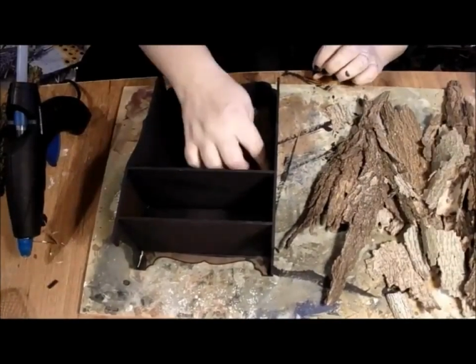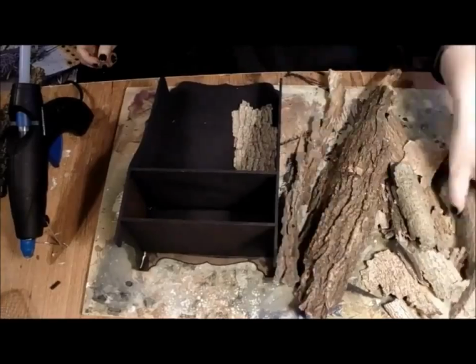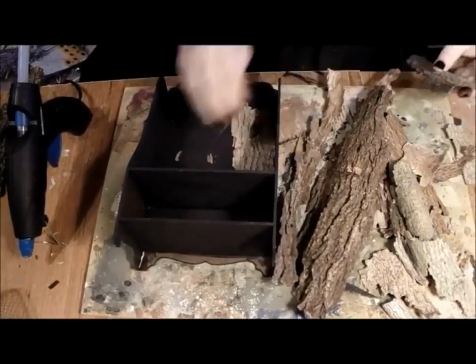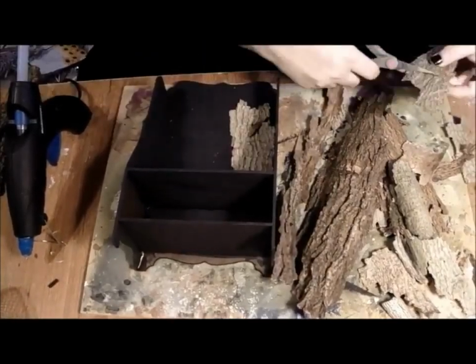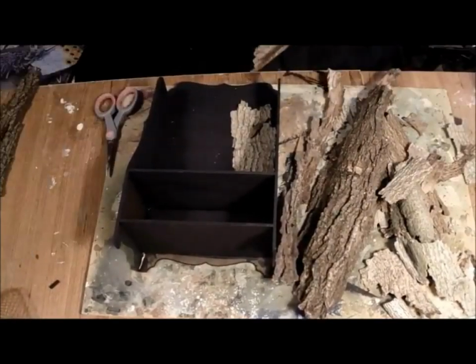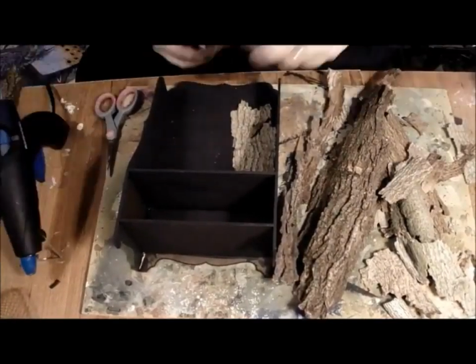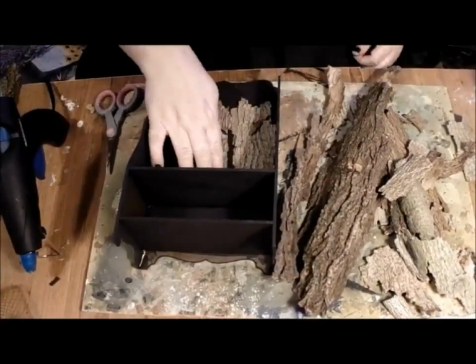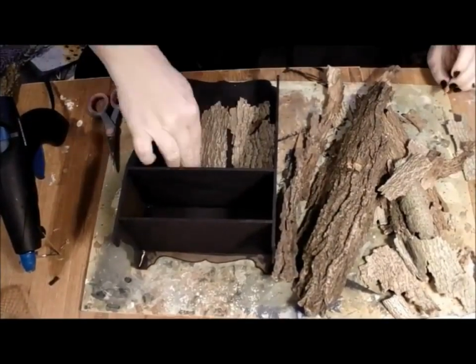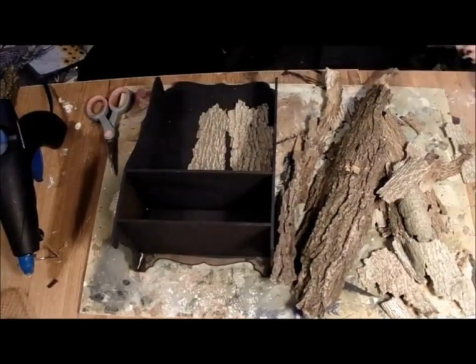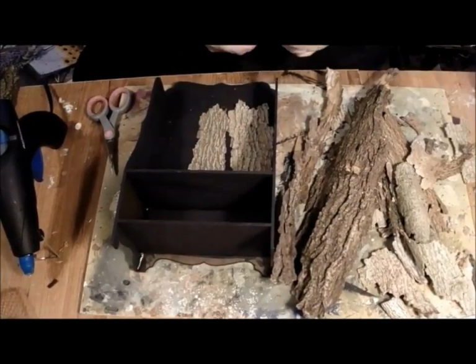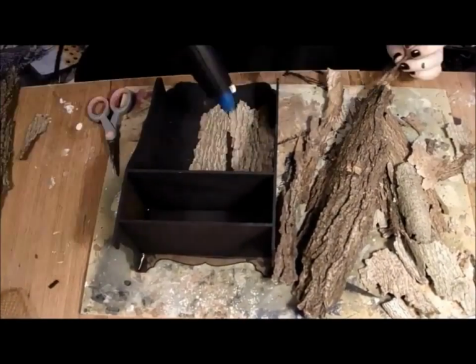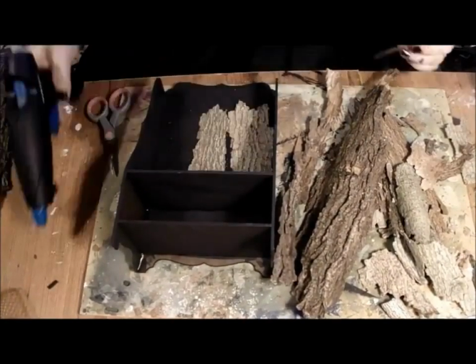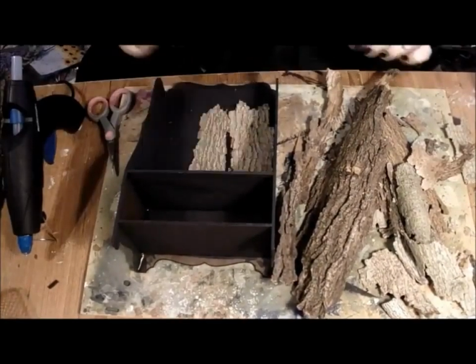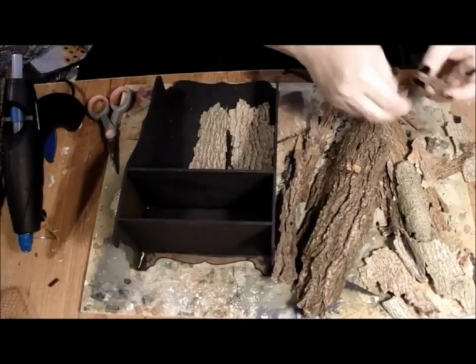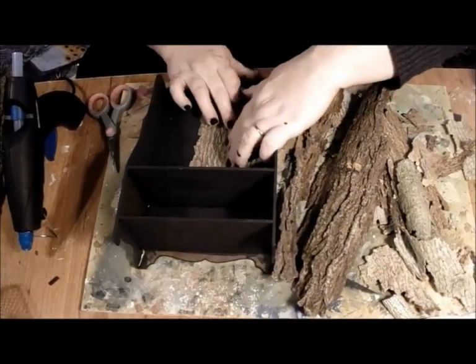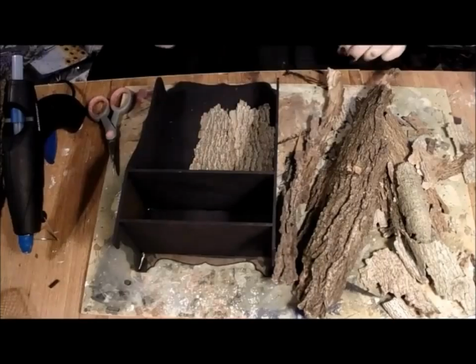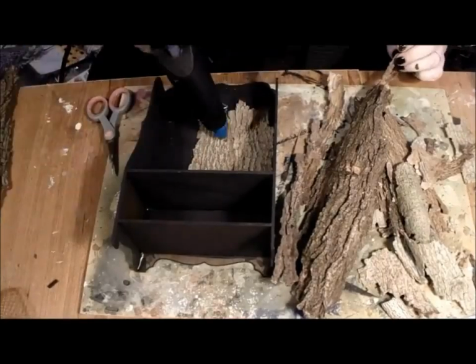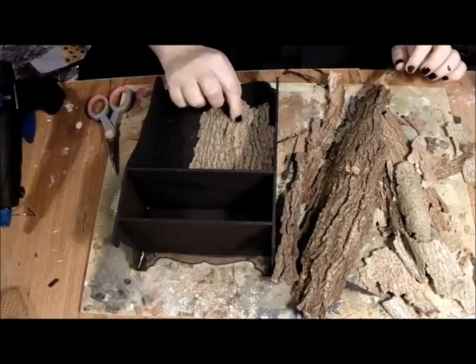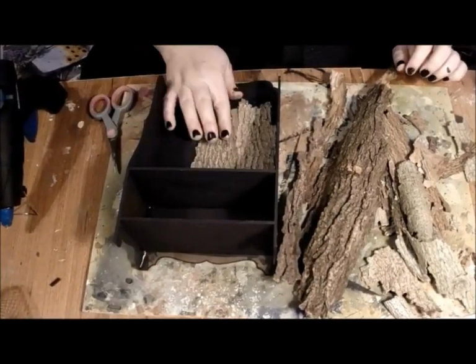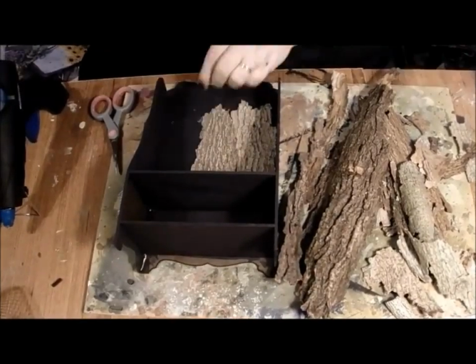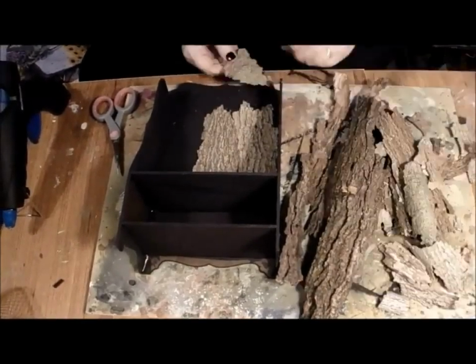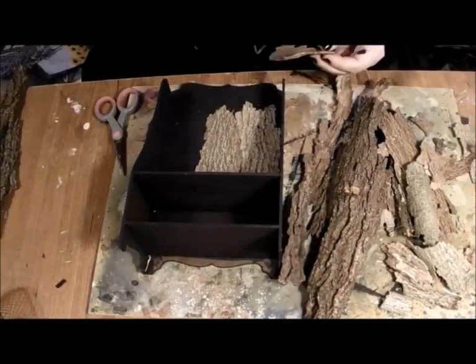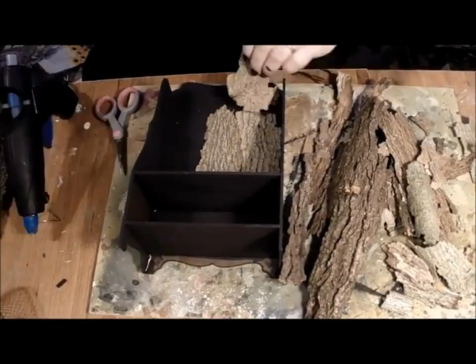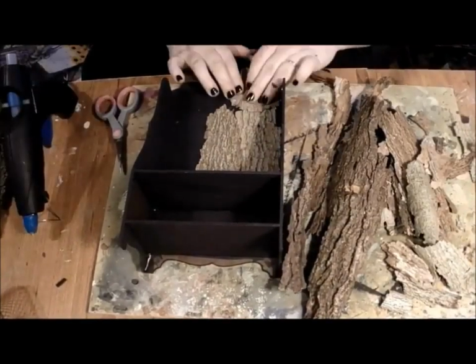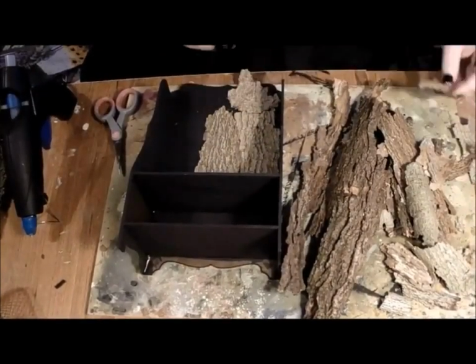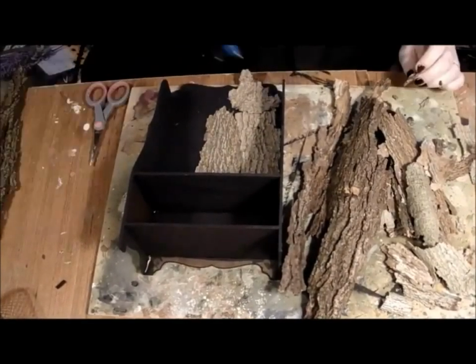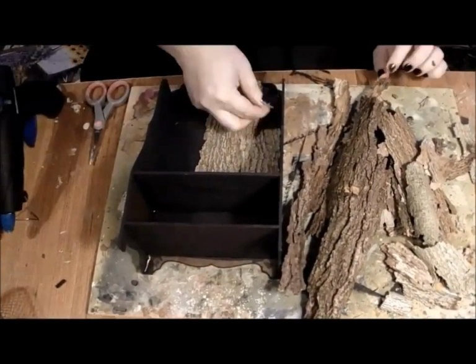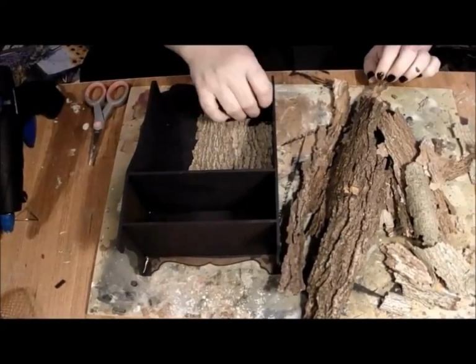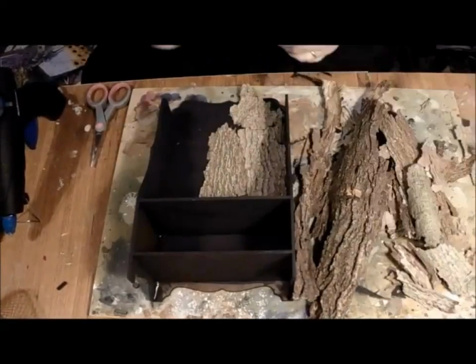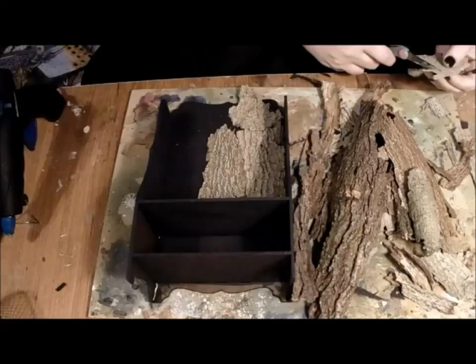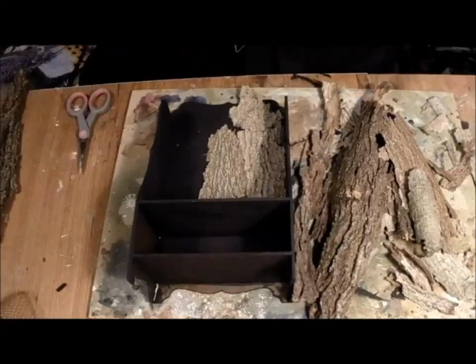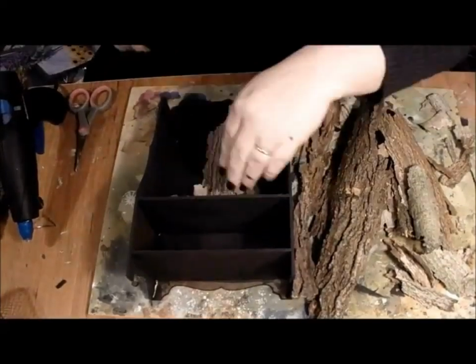I assembled all the pieces and gave the whole thing a coat of black acrylic paint. I gathered peeling bark from old logs on our property and dried them well in the oven. Then began the long process of applying it to the surface of the throne.